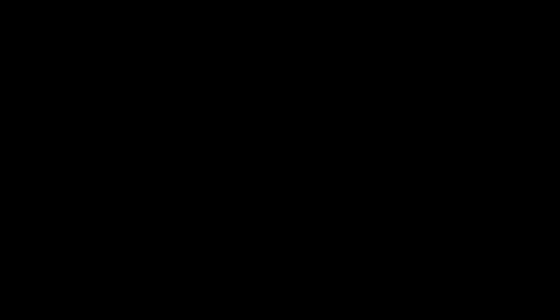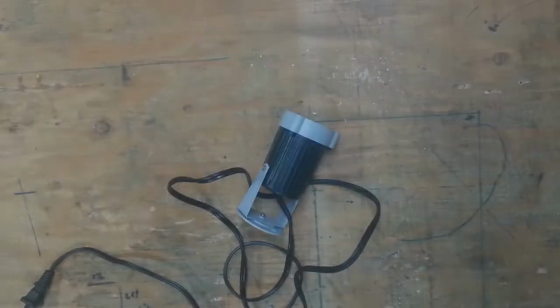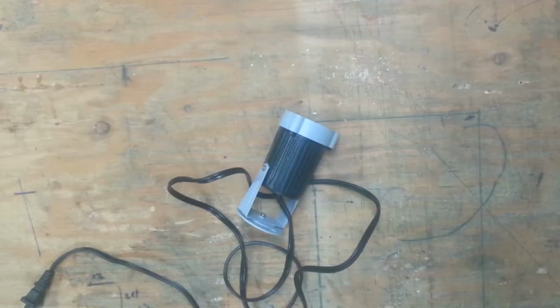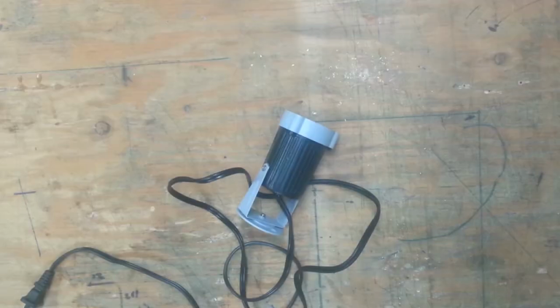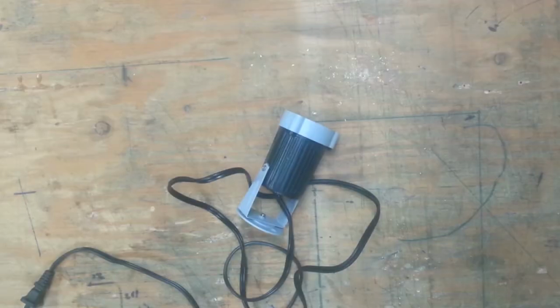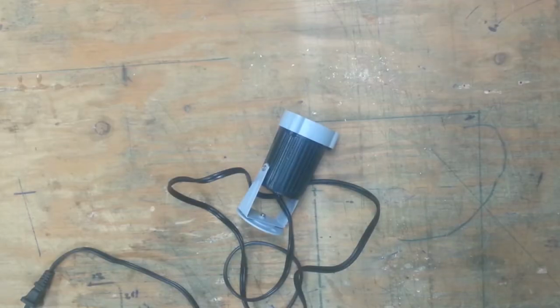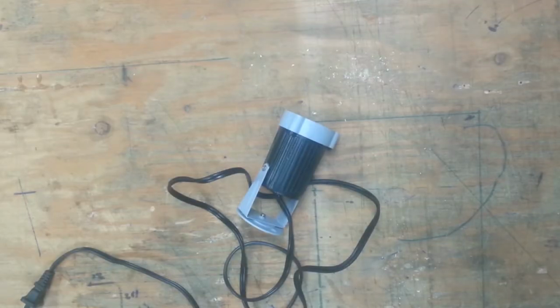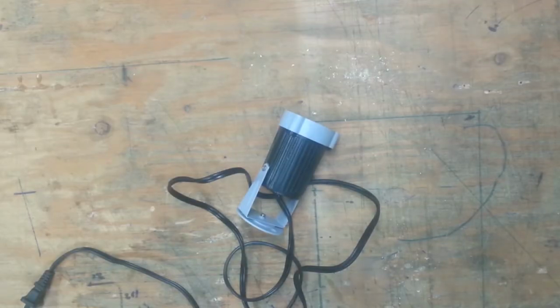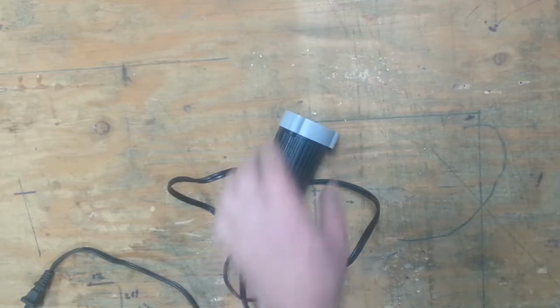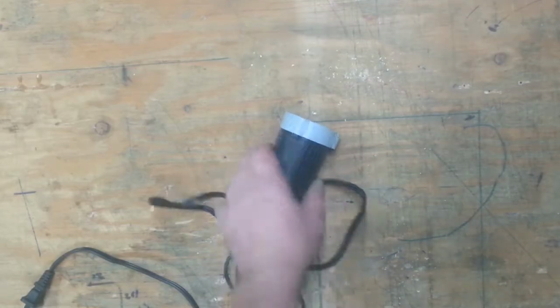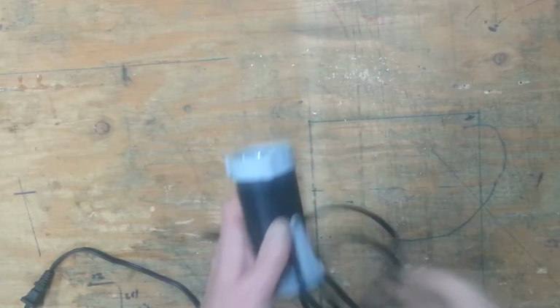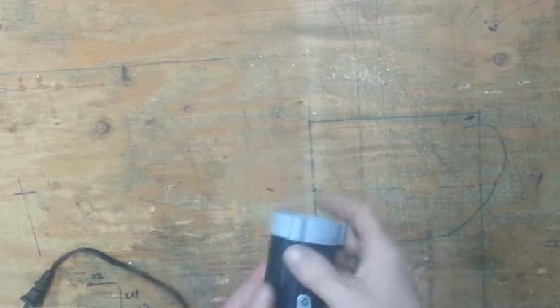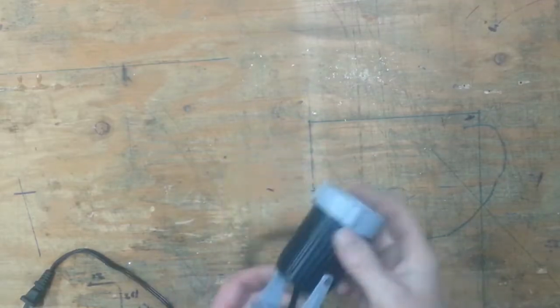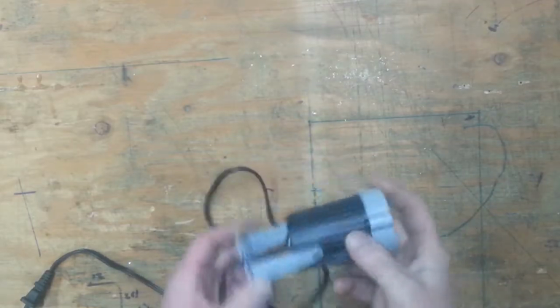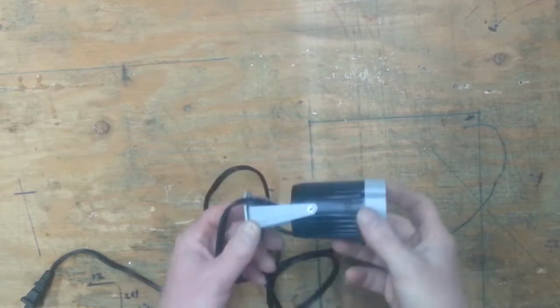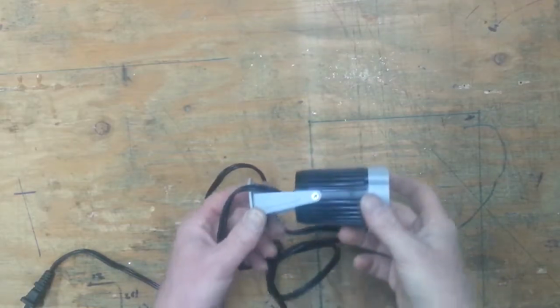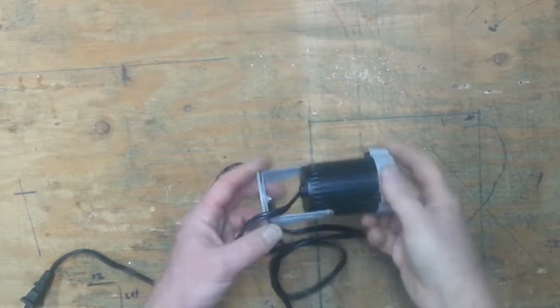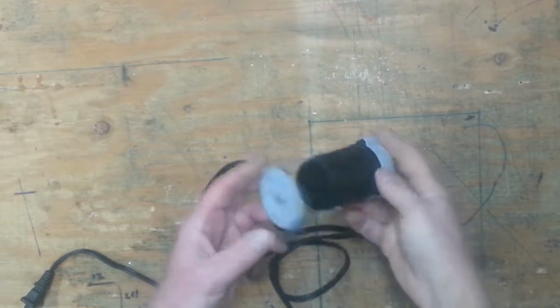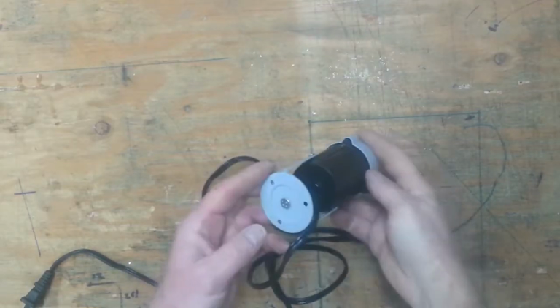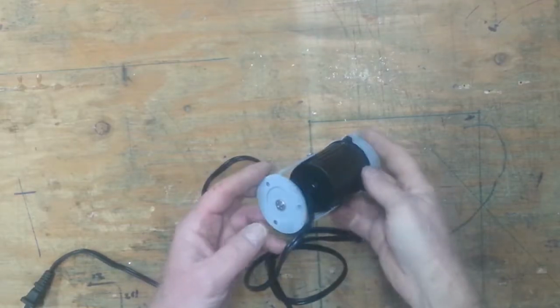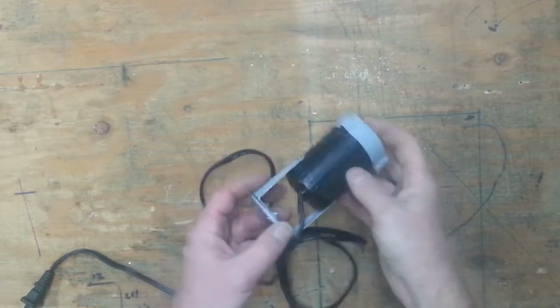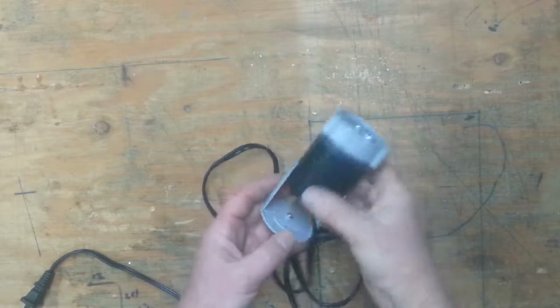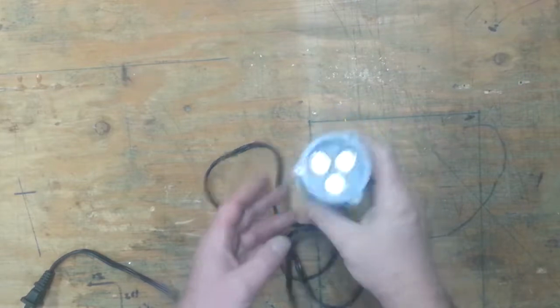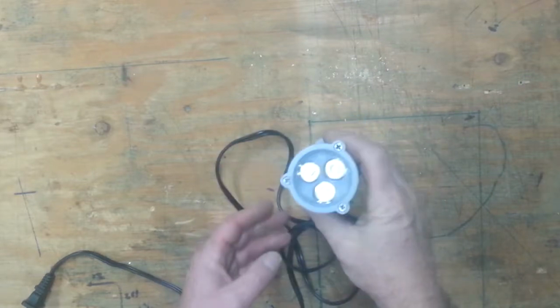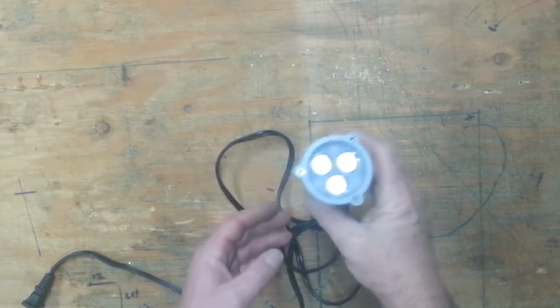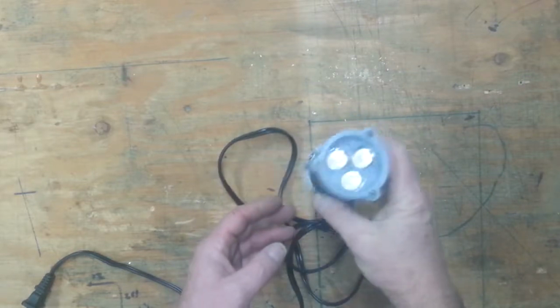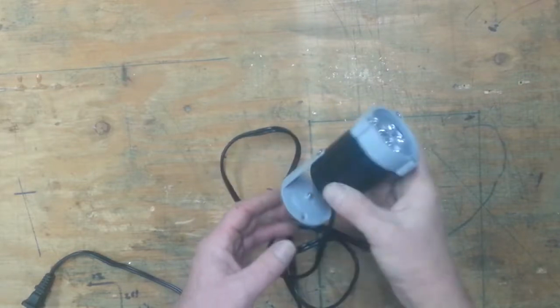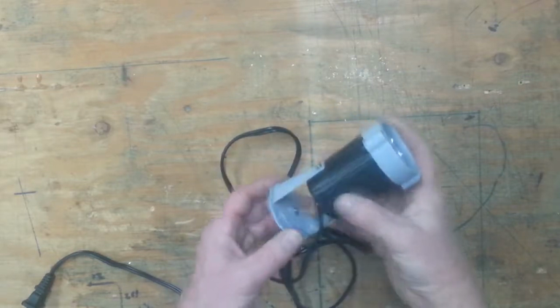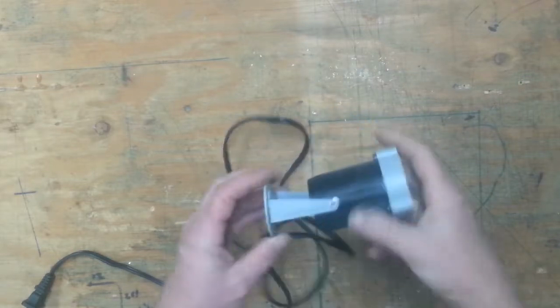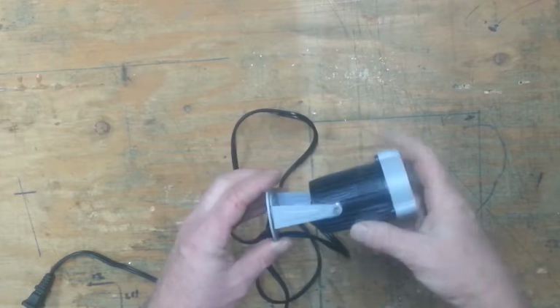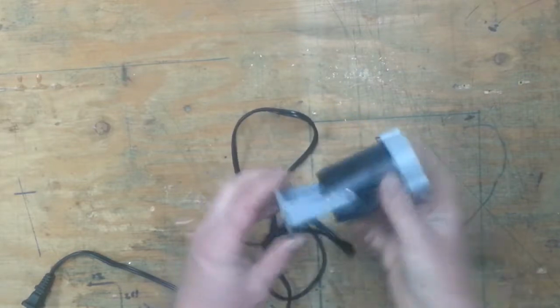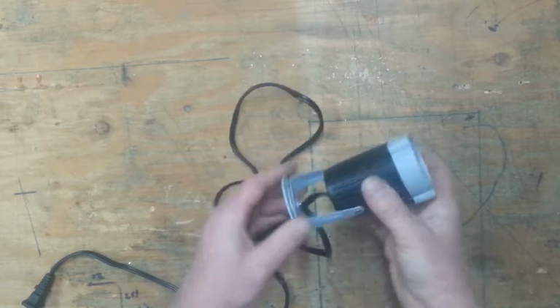Welcome to the Haunted House video series. I'm Dale. Today I'm going to show you a trick I use to hang lights in my haunted attraction.